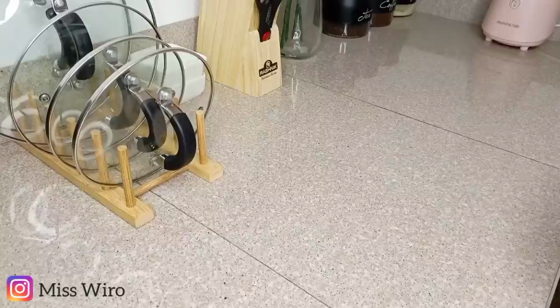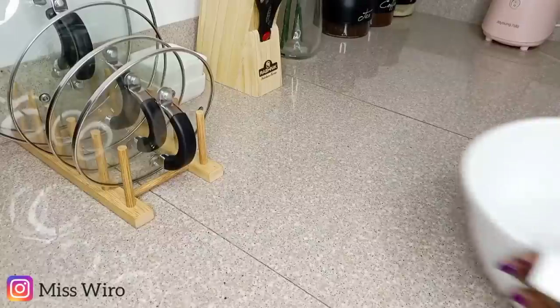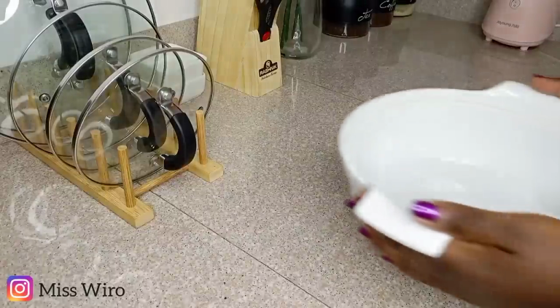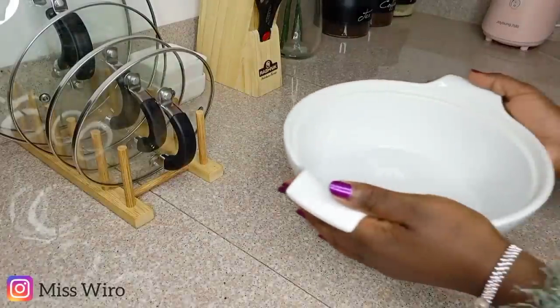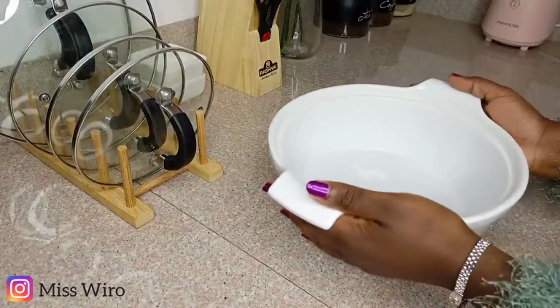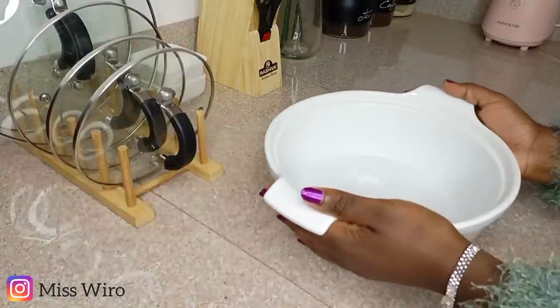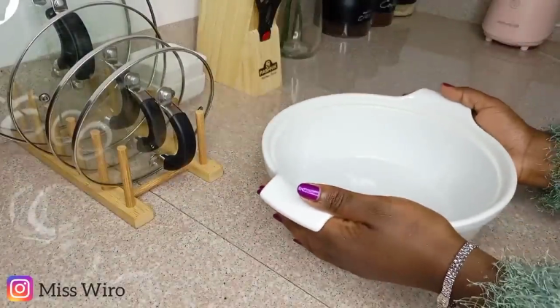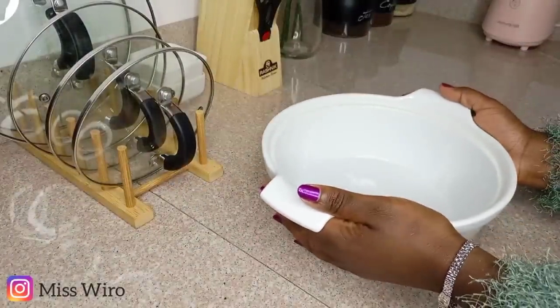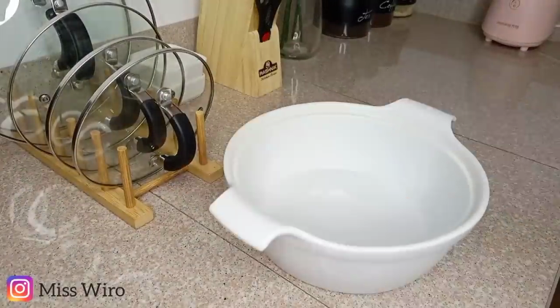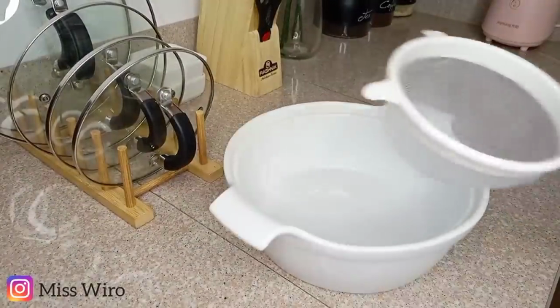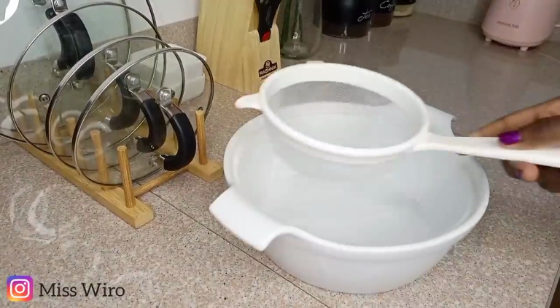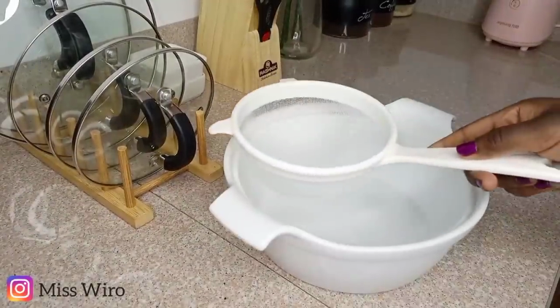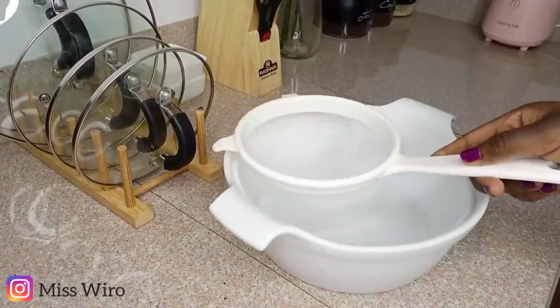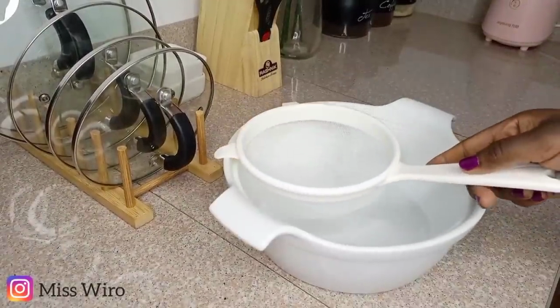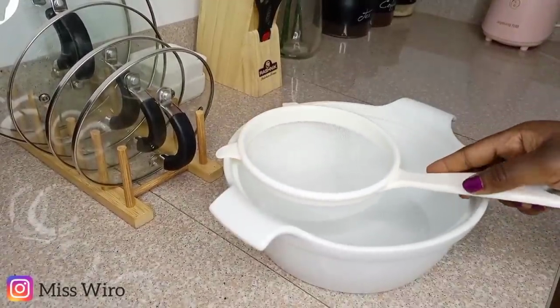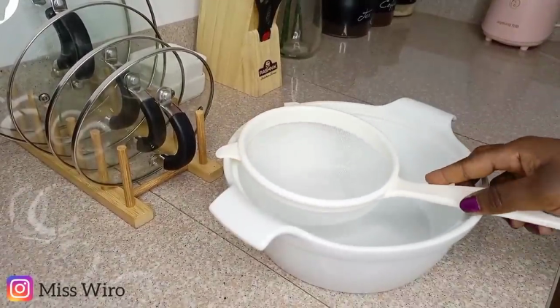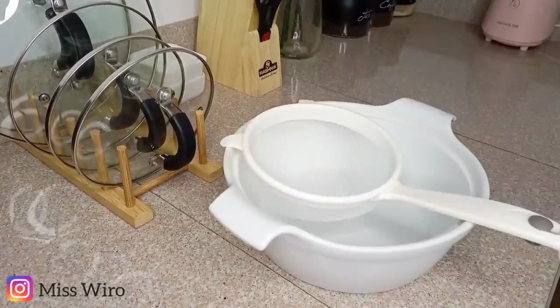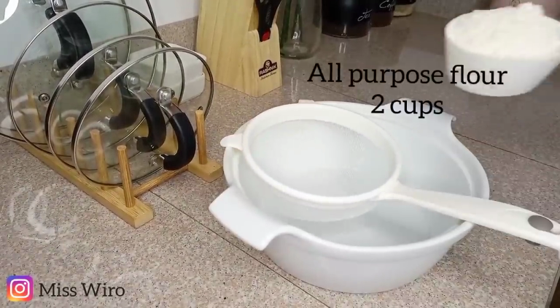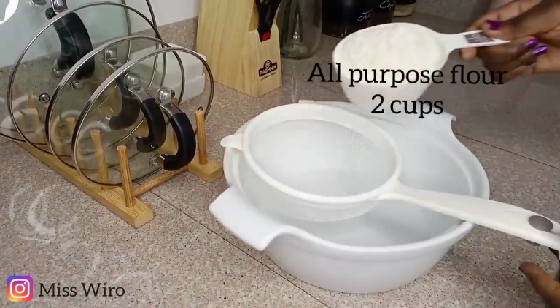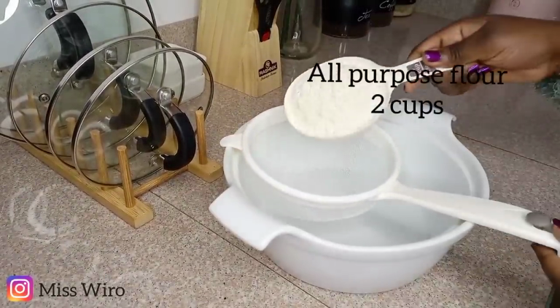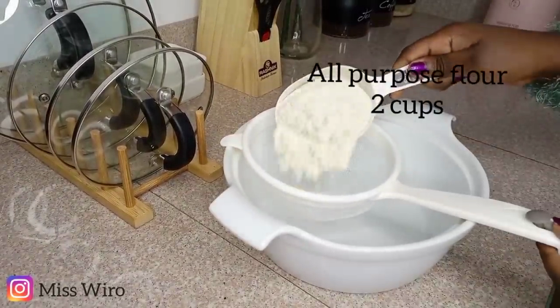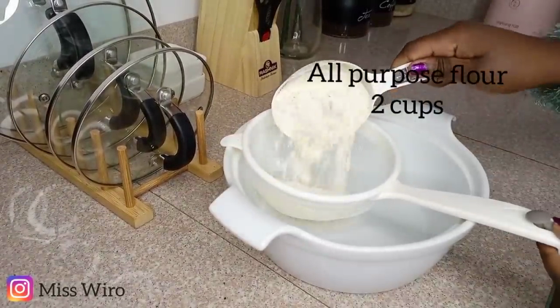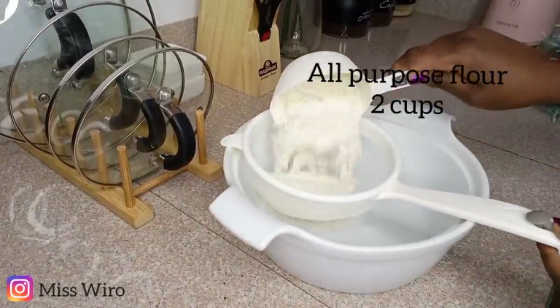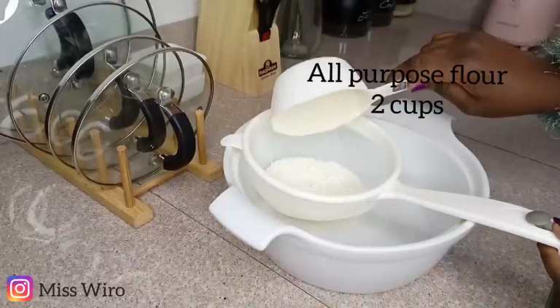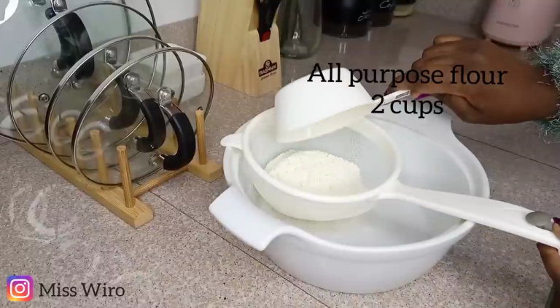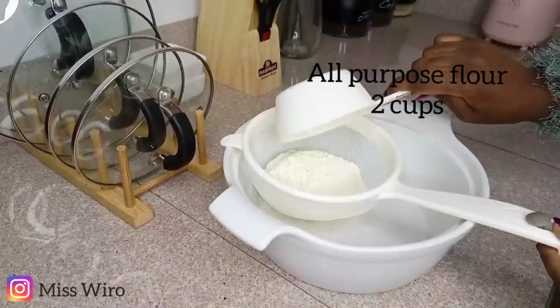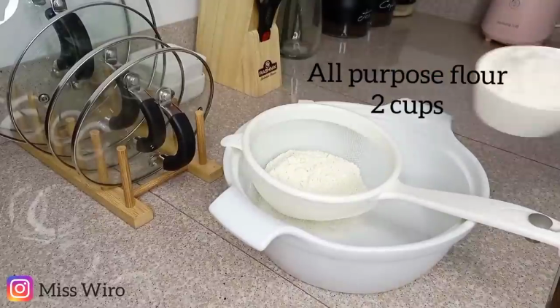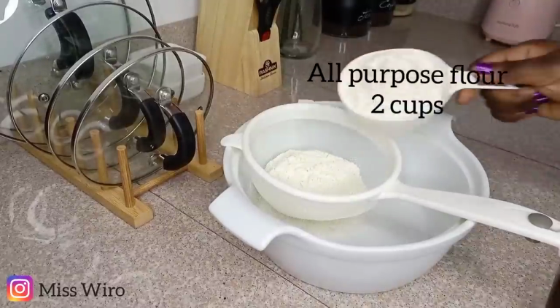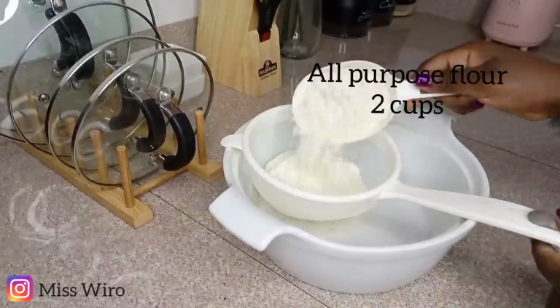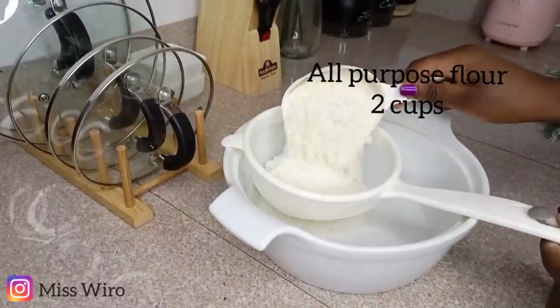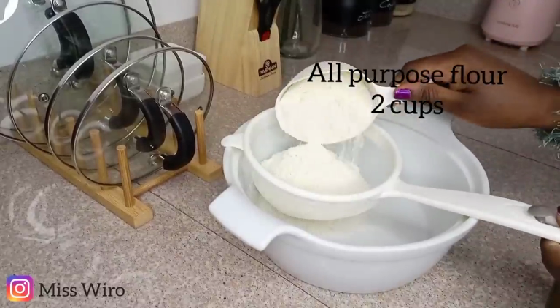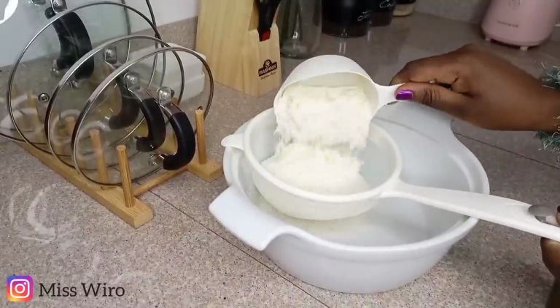Moving on to our second recipe, we're going to make some cupcakes, and these will be very simple and straightforward. I'll write everything down for you guys to understand better.